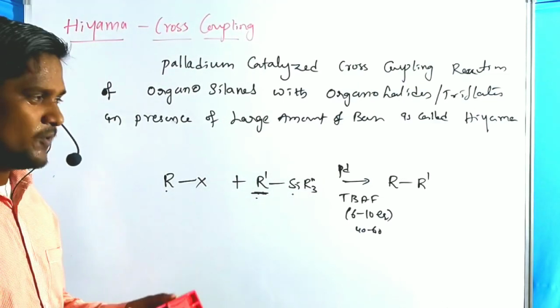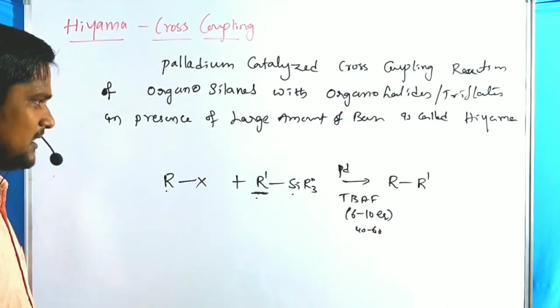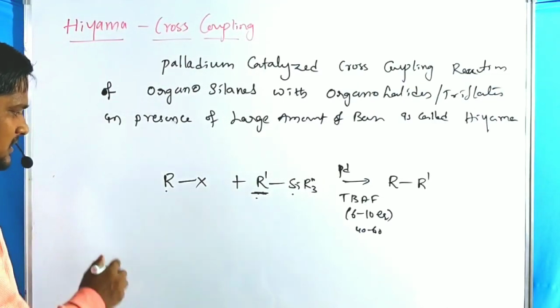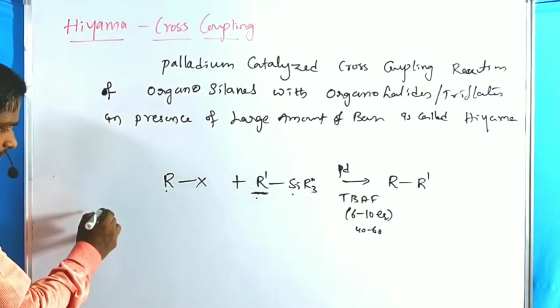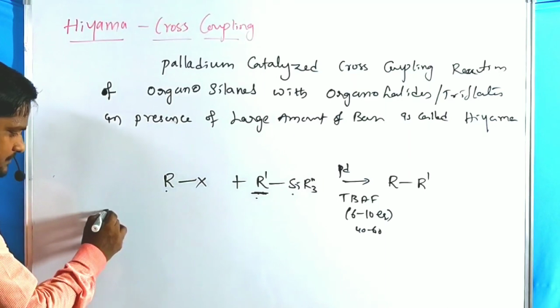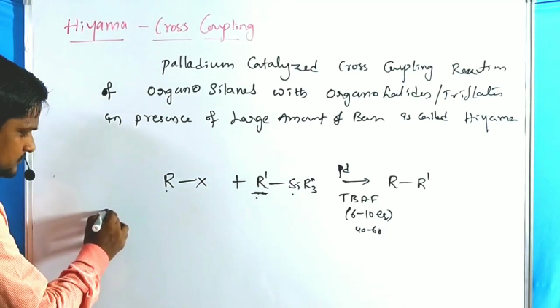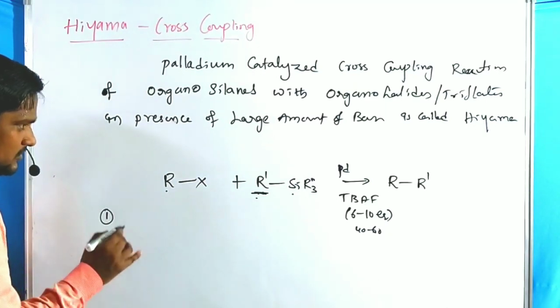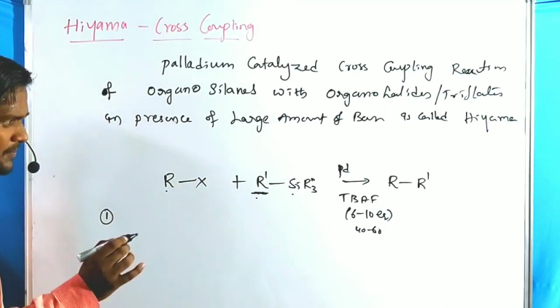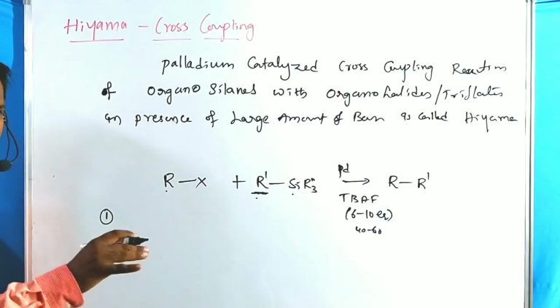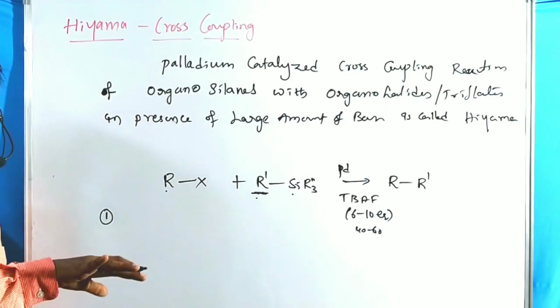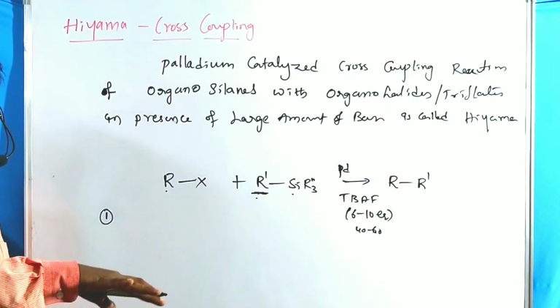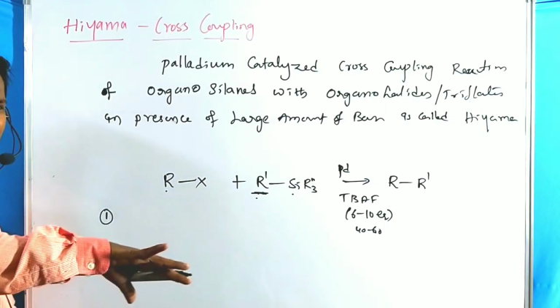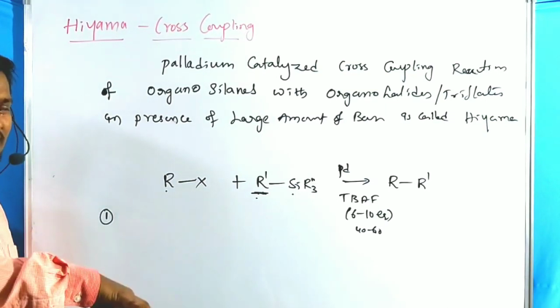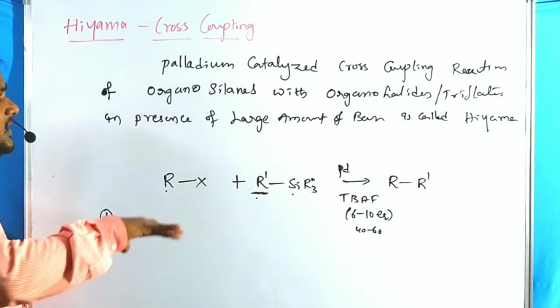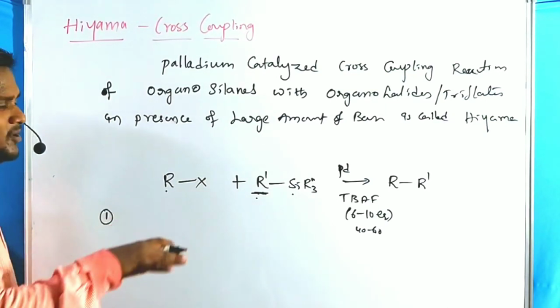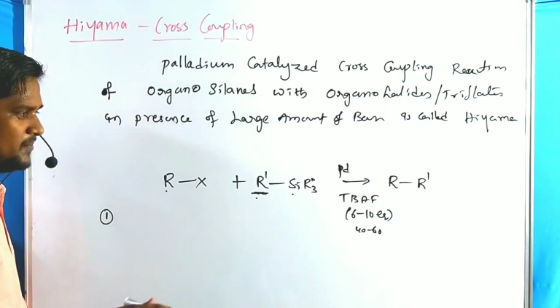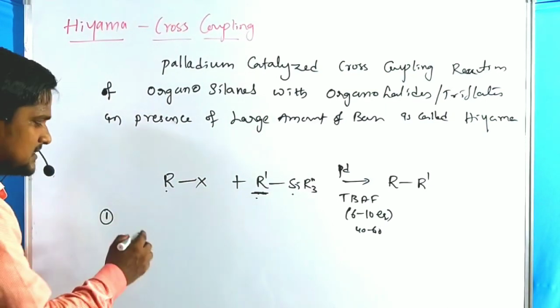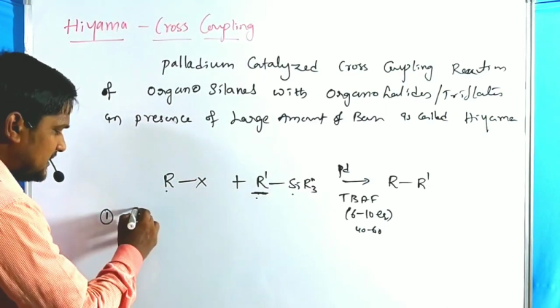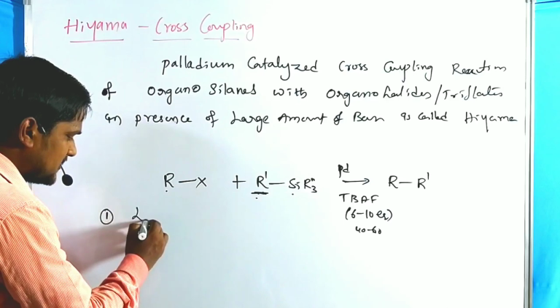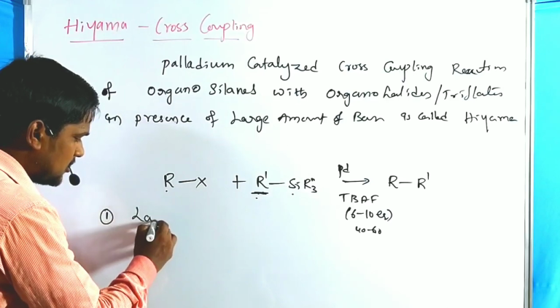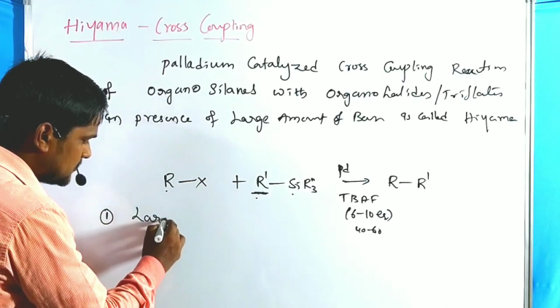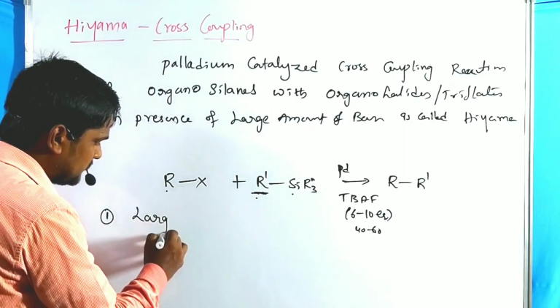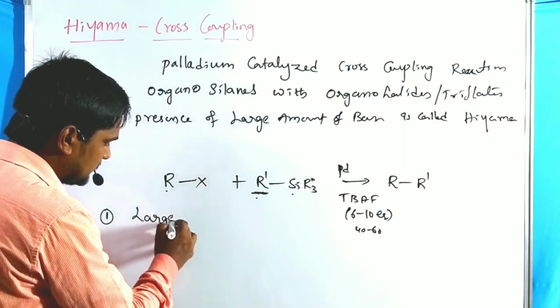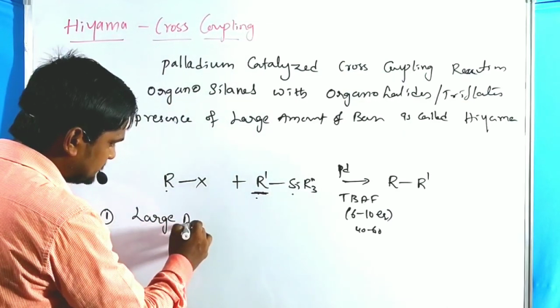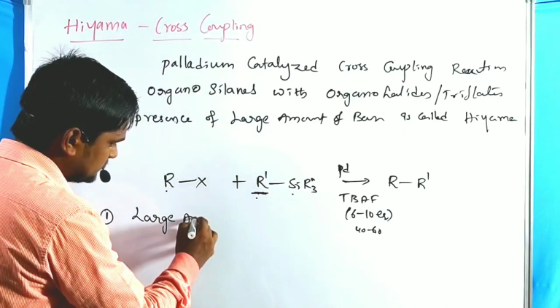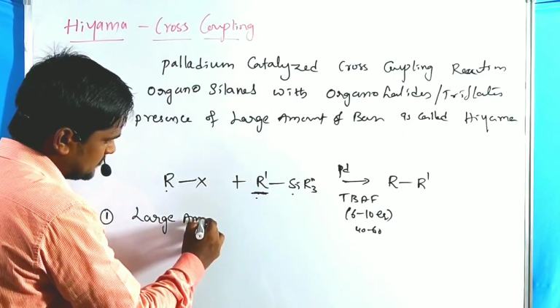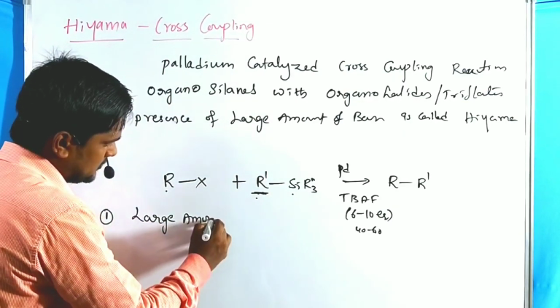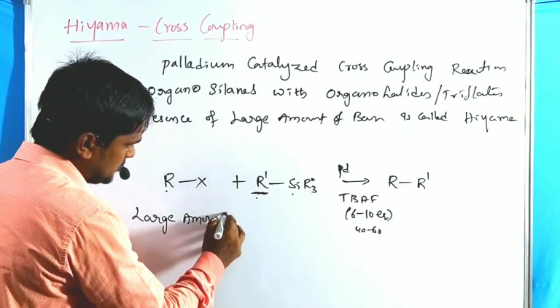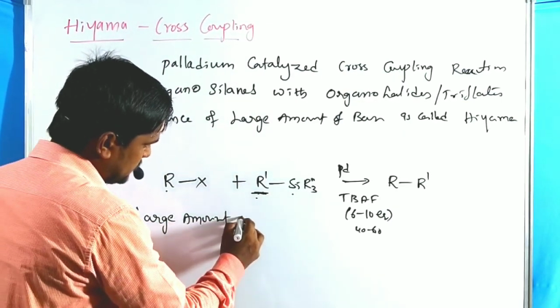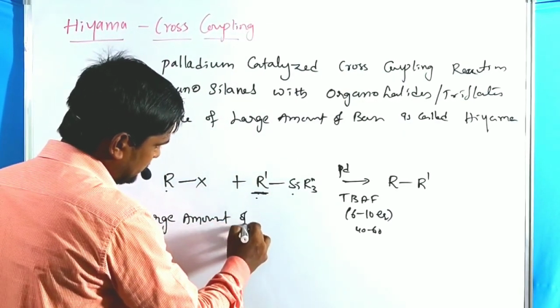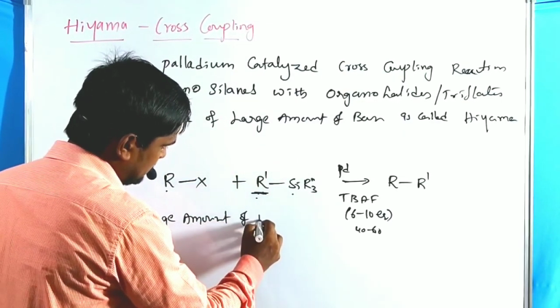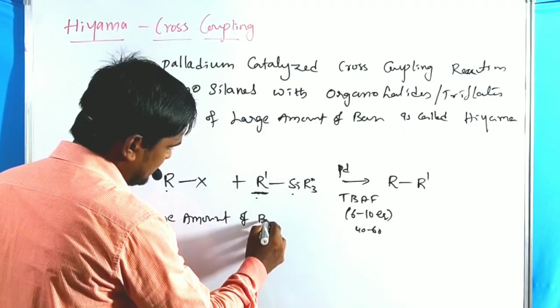Why? Because the limitations of the Hiyama cross coupling include: first, it requires a large amount of base.